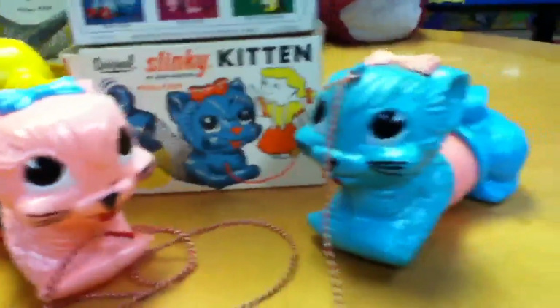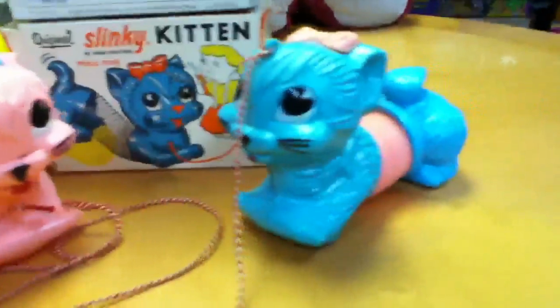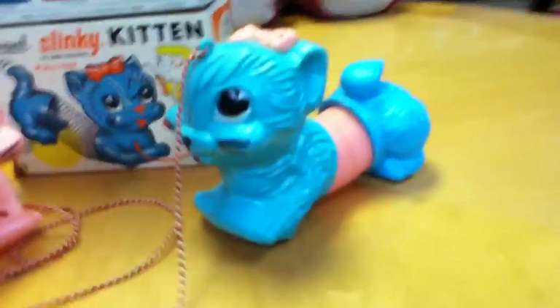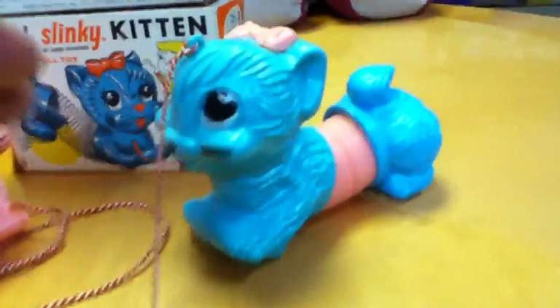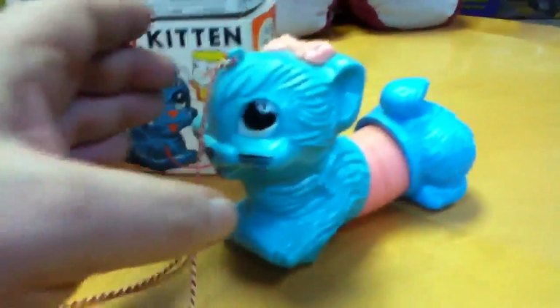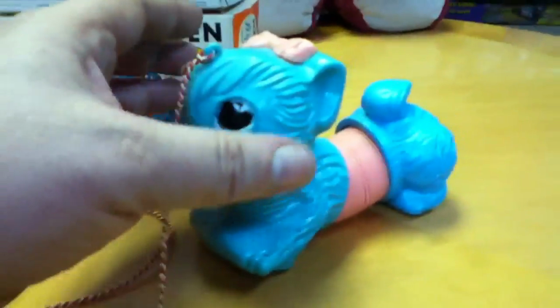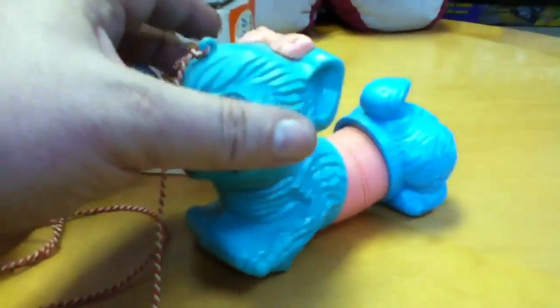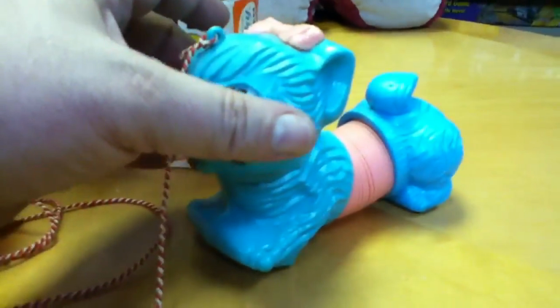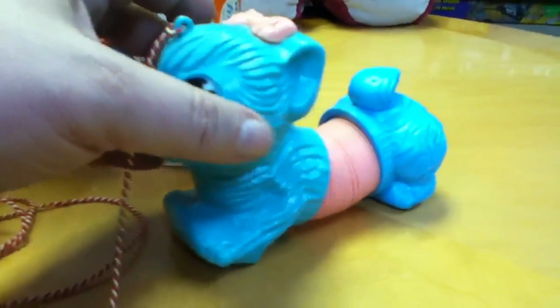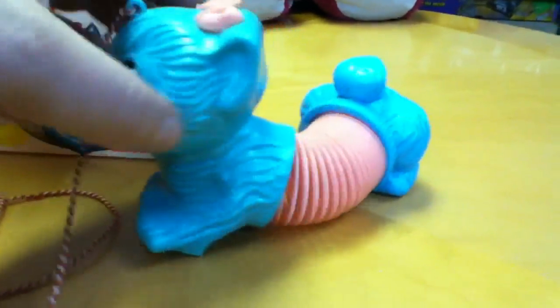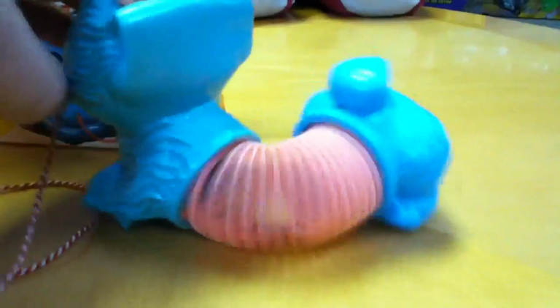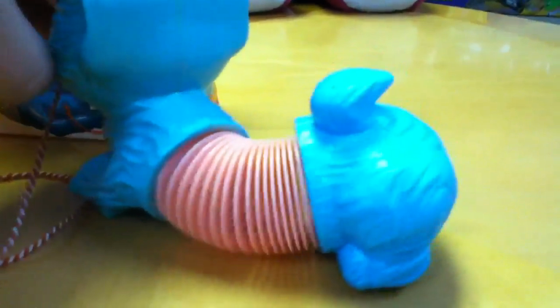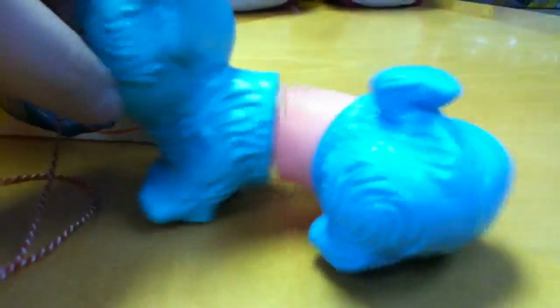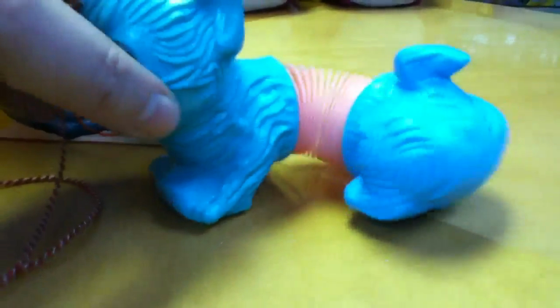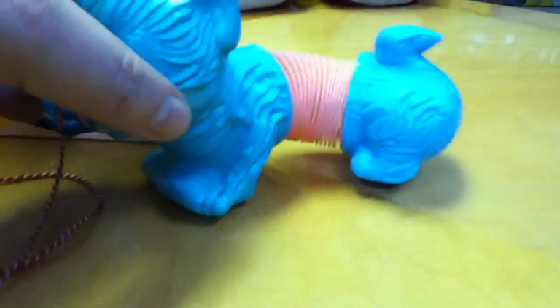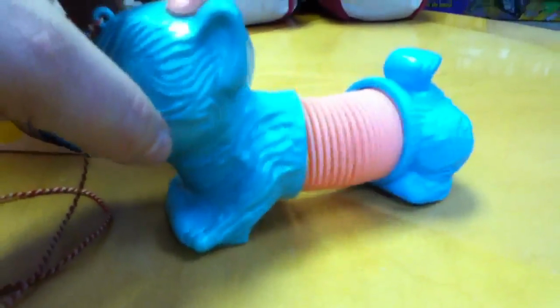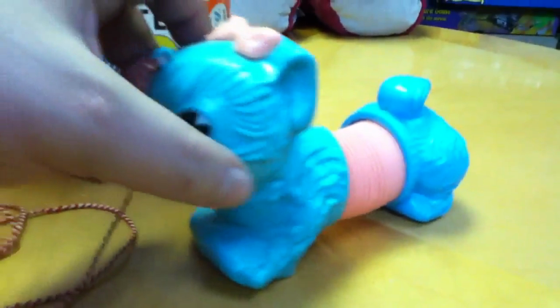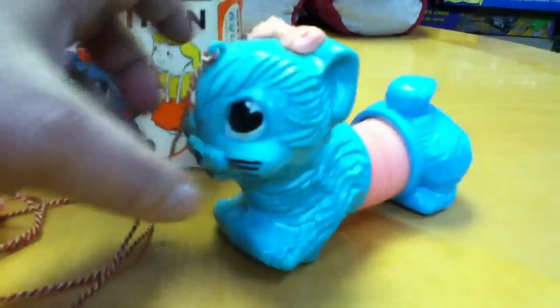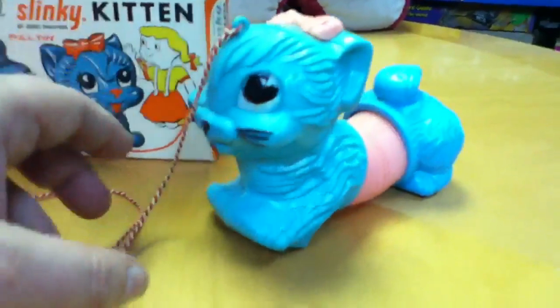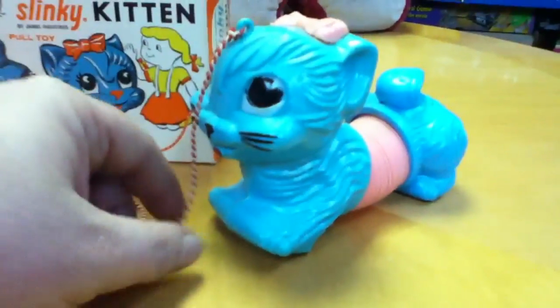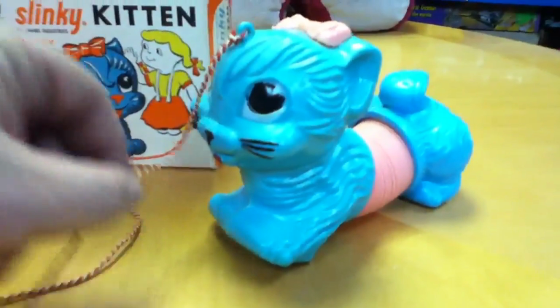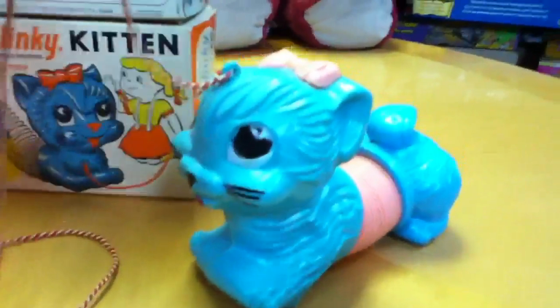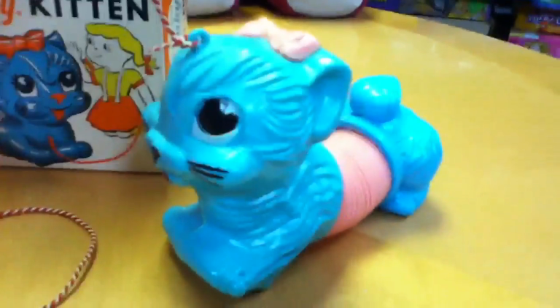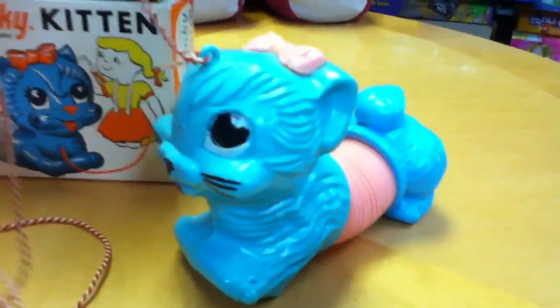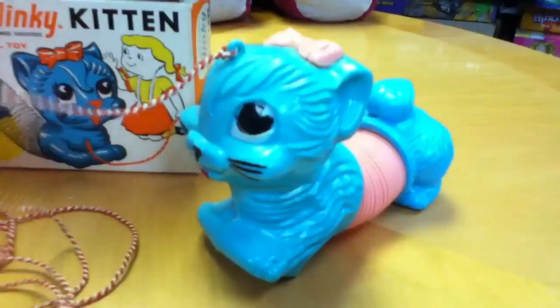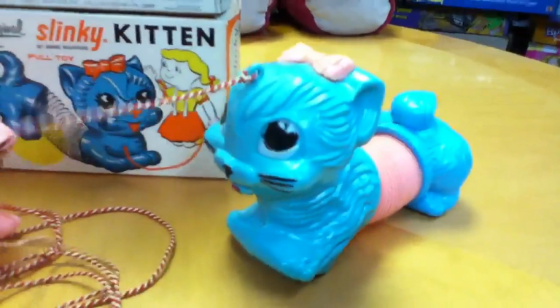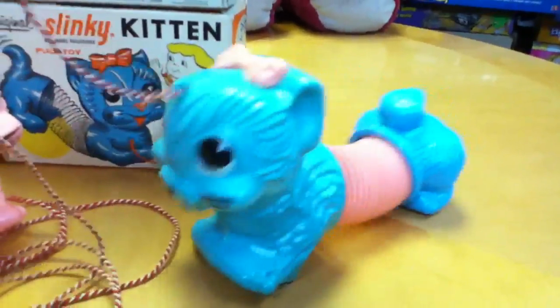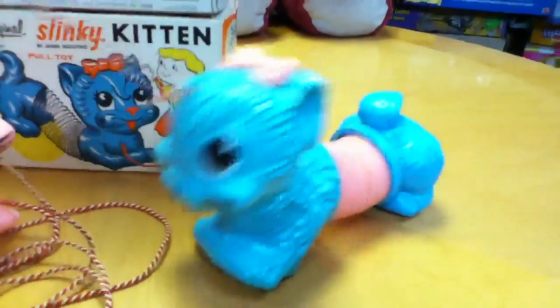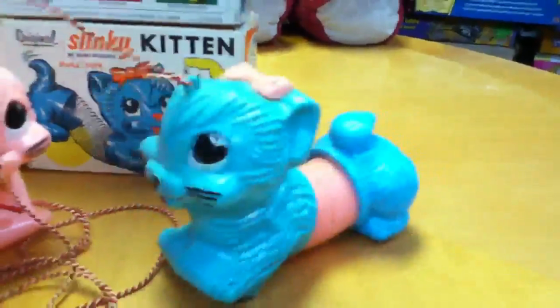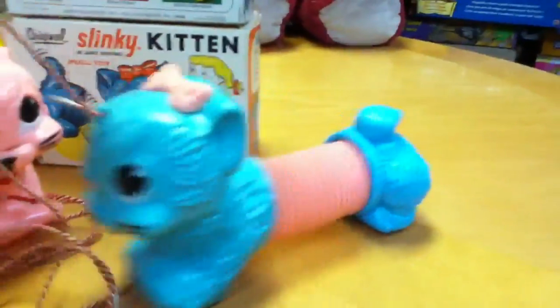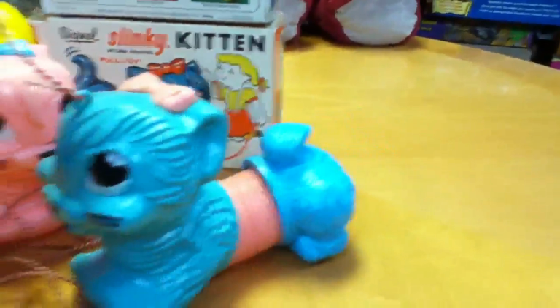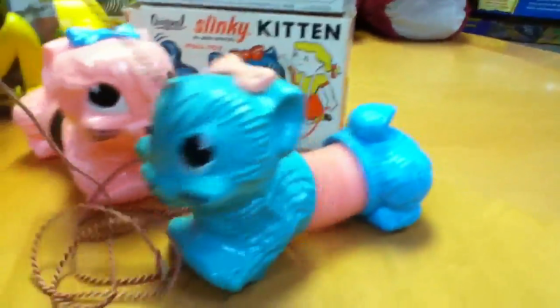This is the later Slinky Kitten. Due to toy safety issues, they replaced the metal spring with a plastic spring. This one happens to be blue, and they put the string on top of his head, and they sort of shuffle along with no wheels.